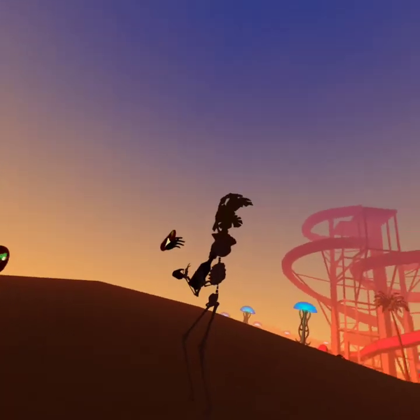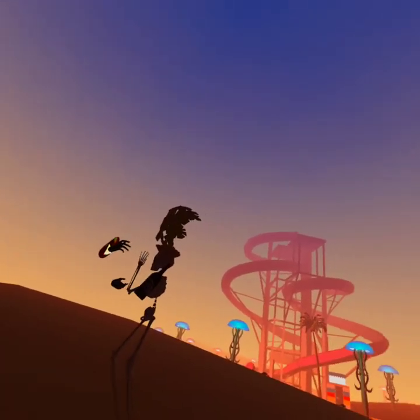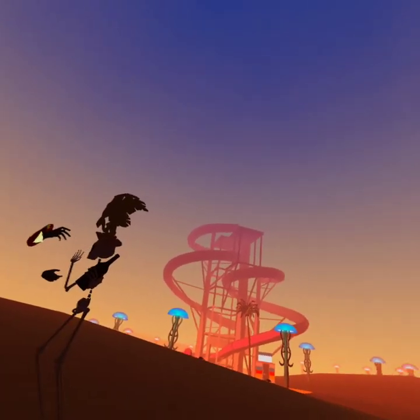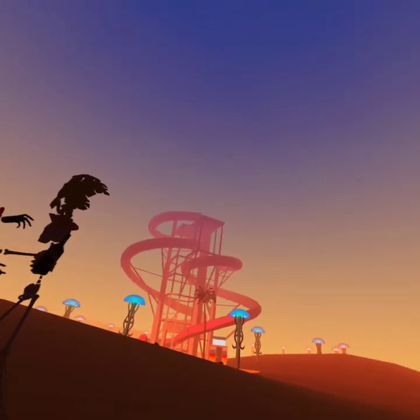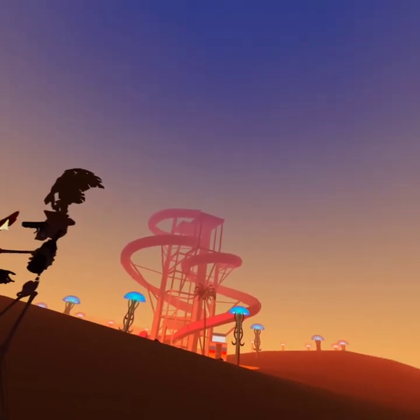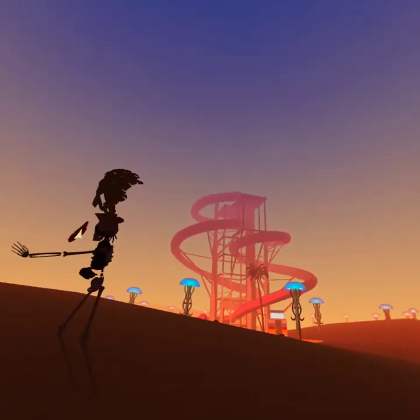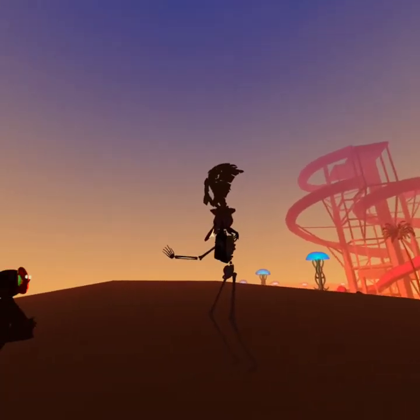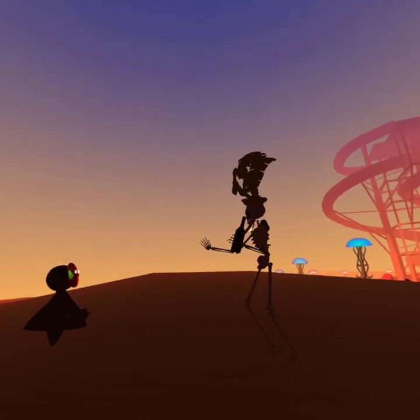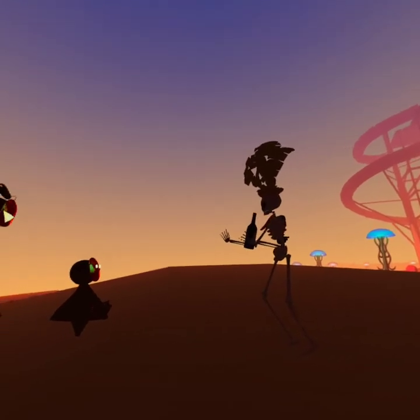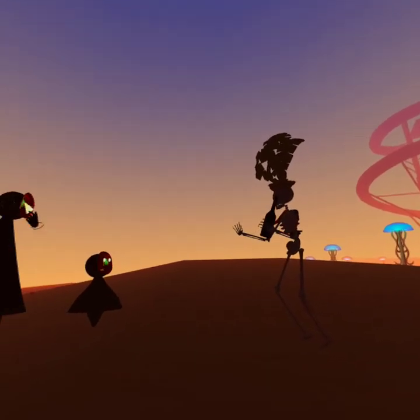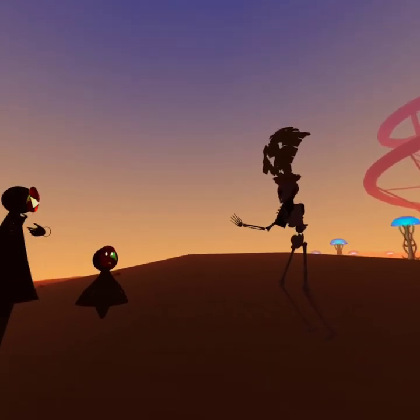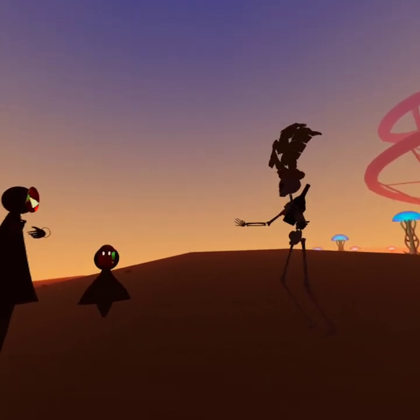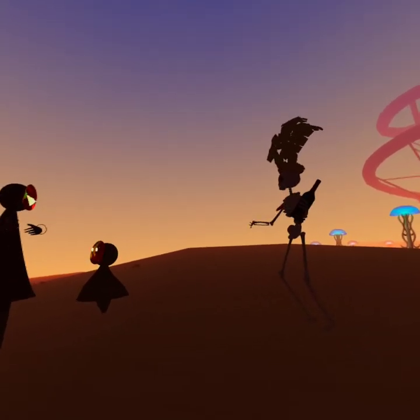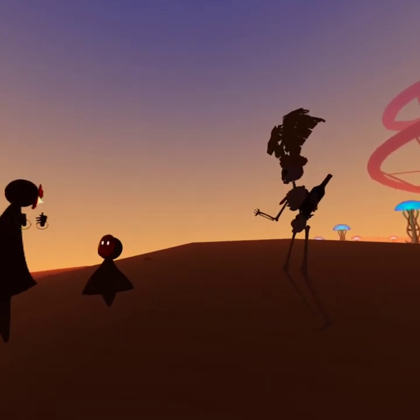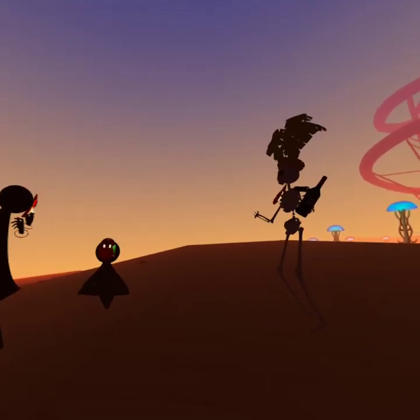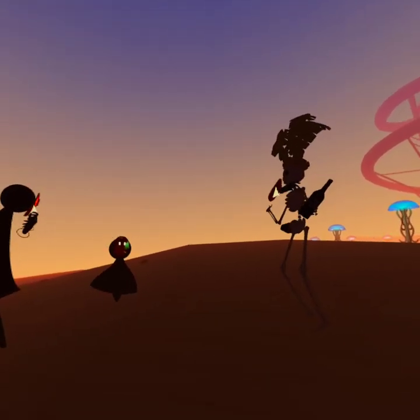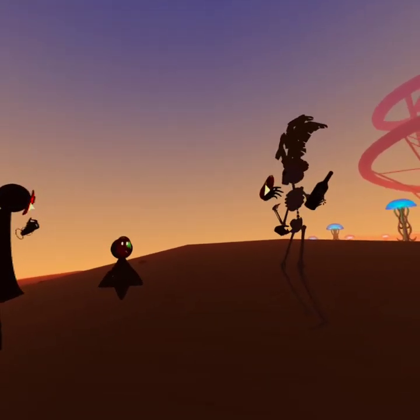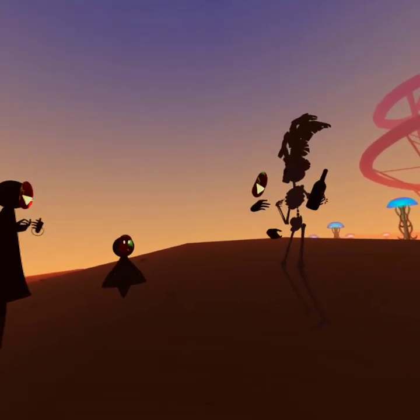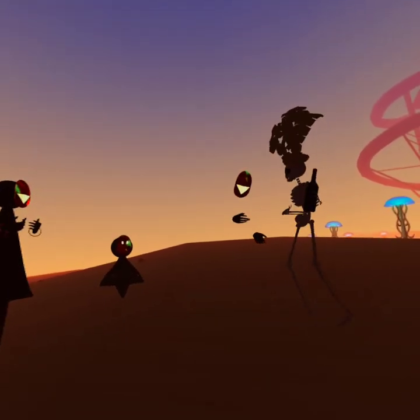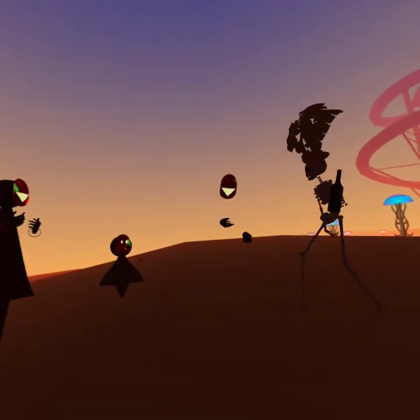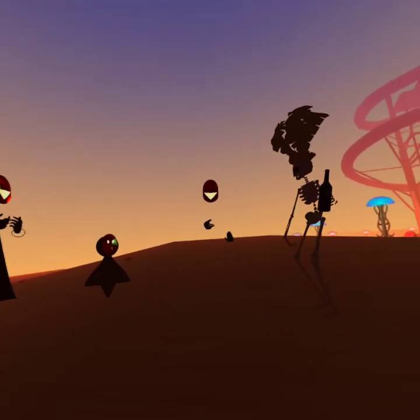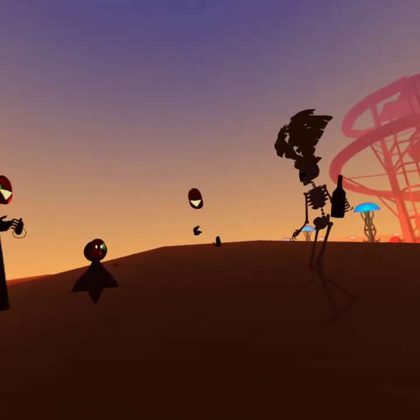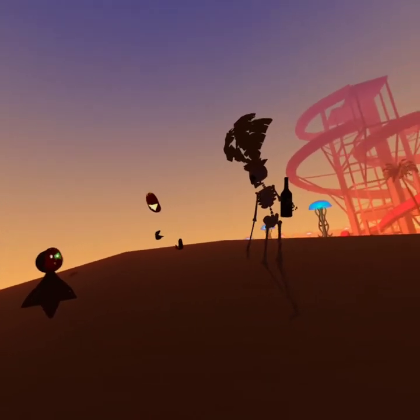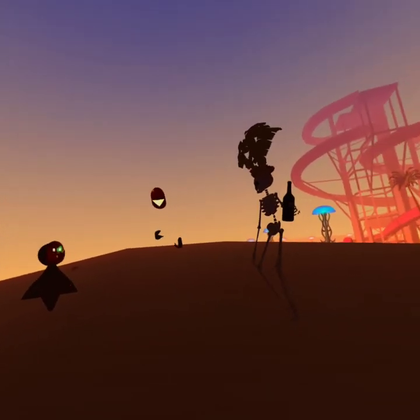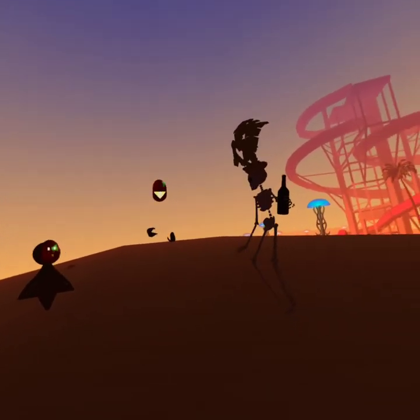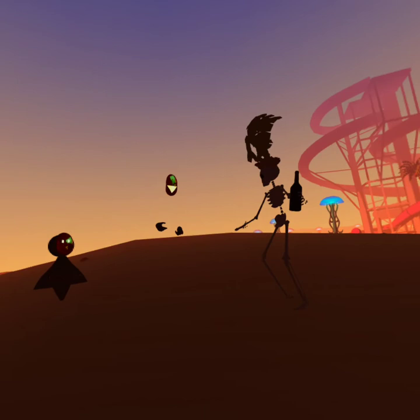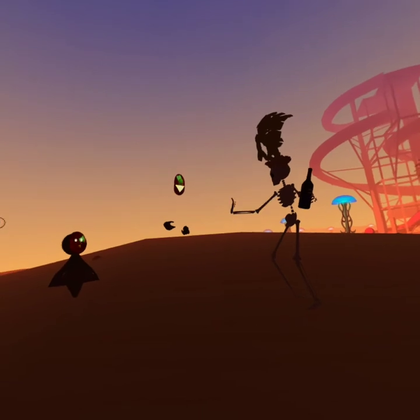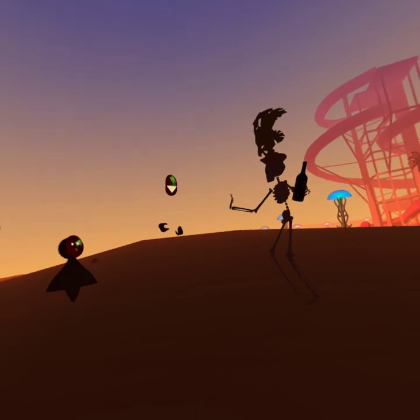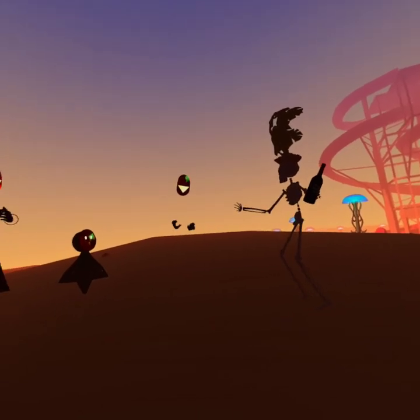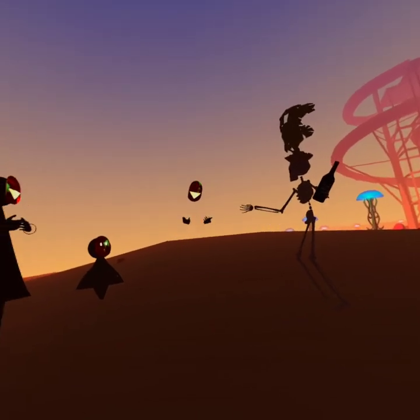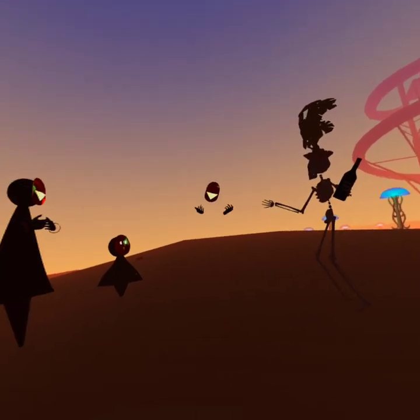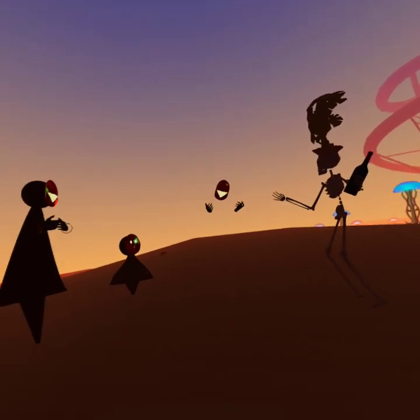All I have is this stupid hat, and he didn't even recognize me. I was so out of his league.